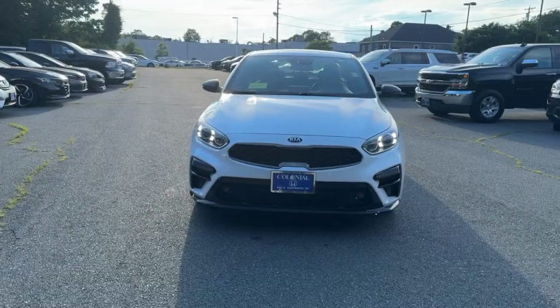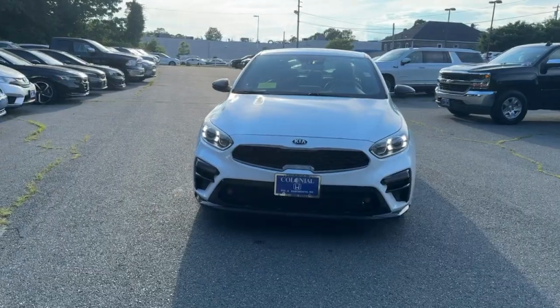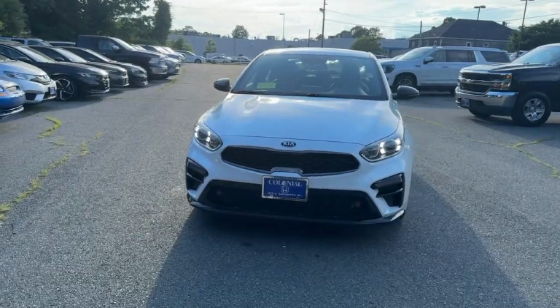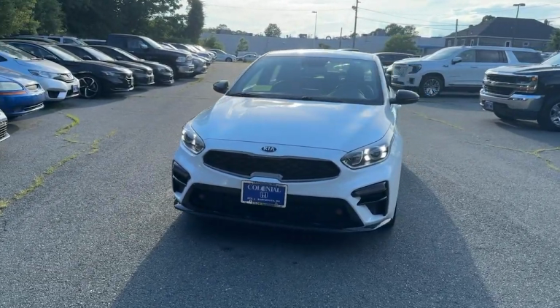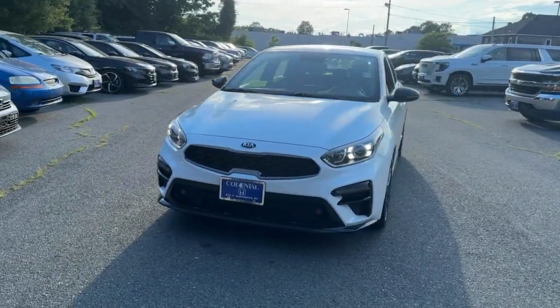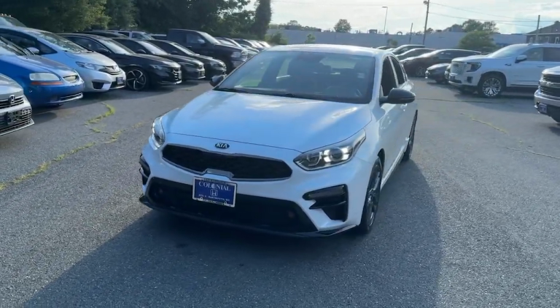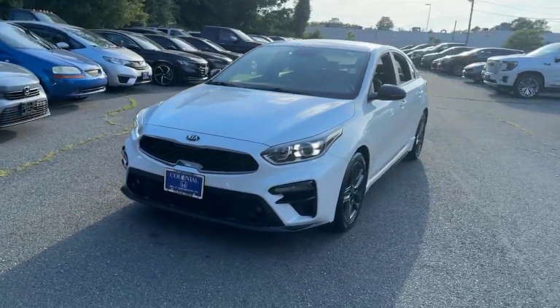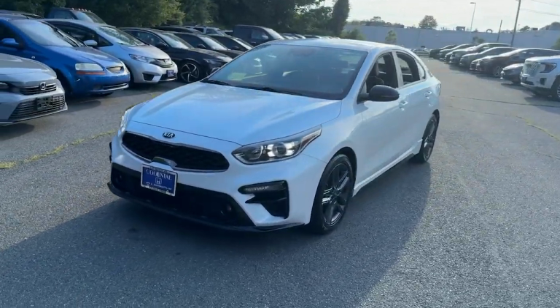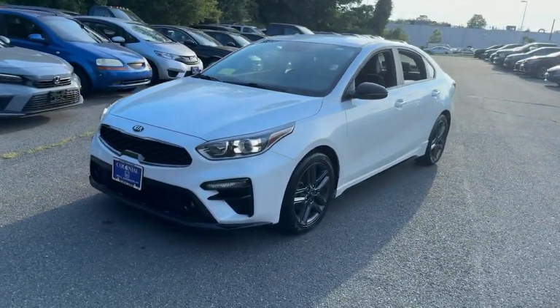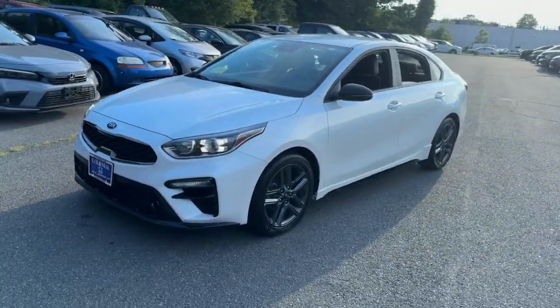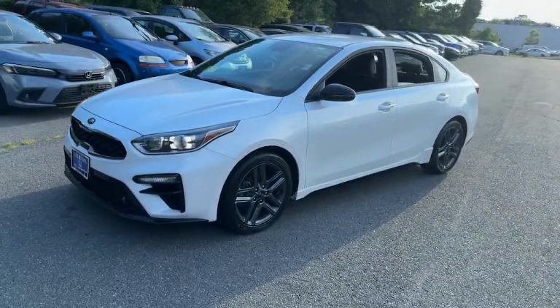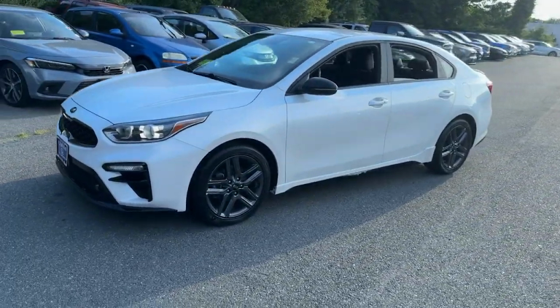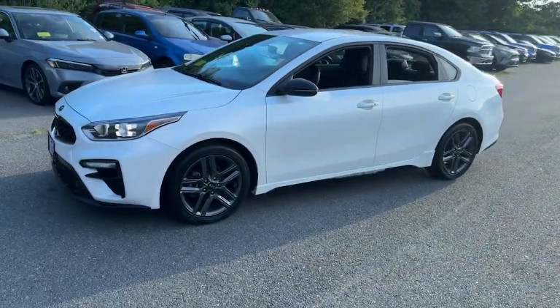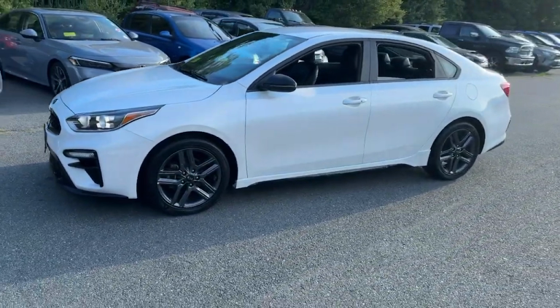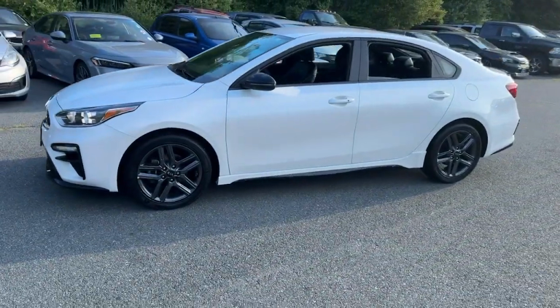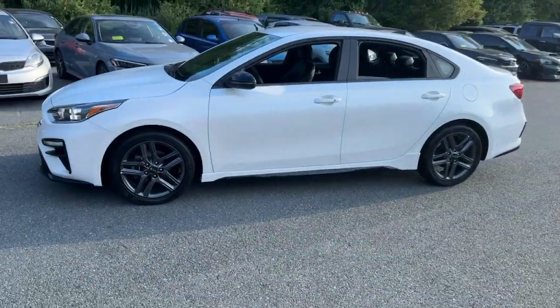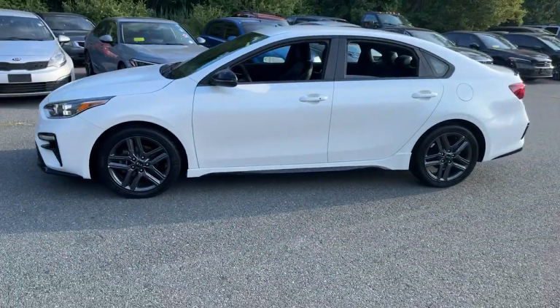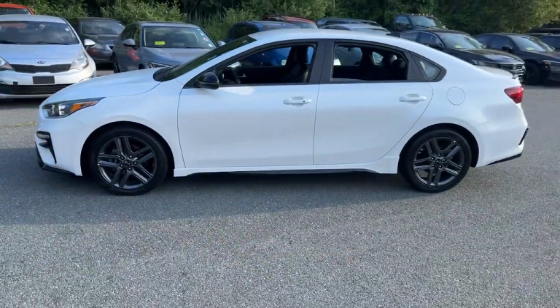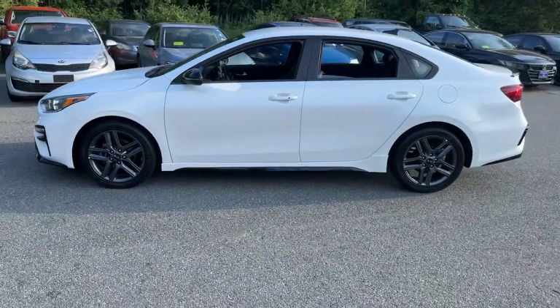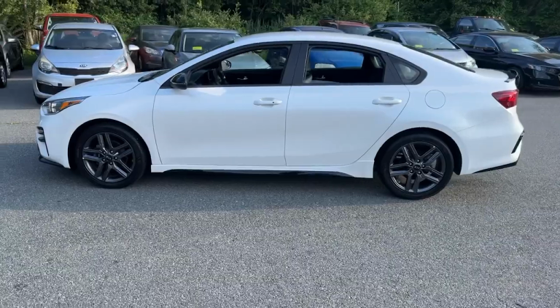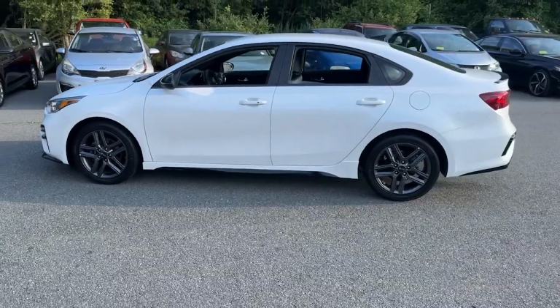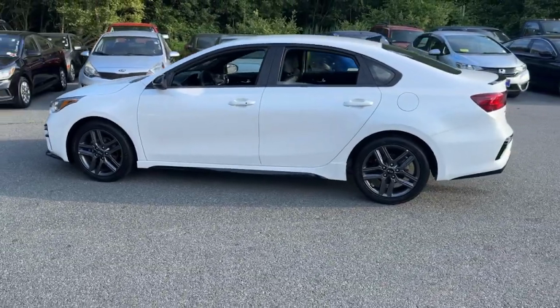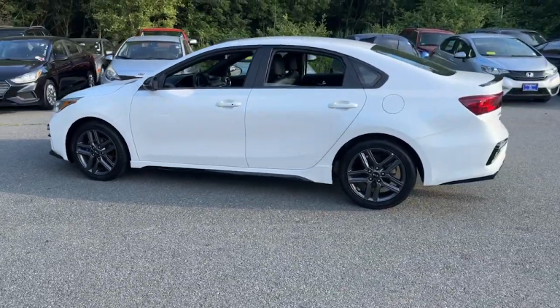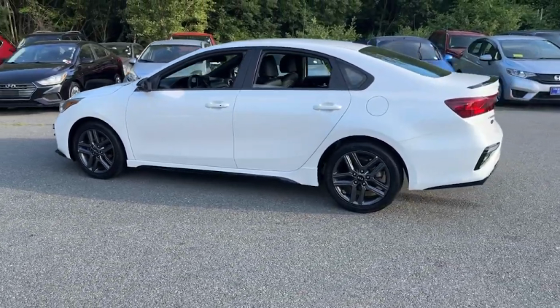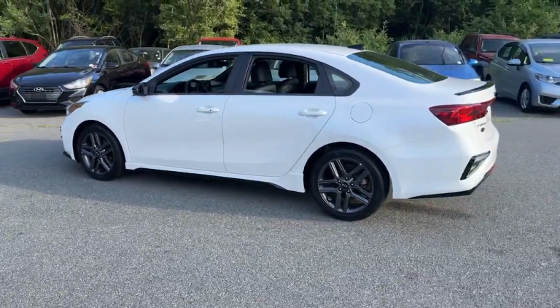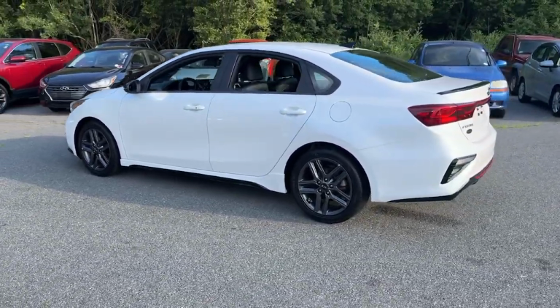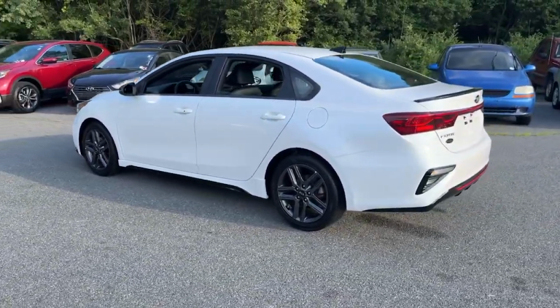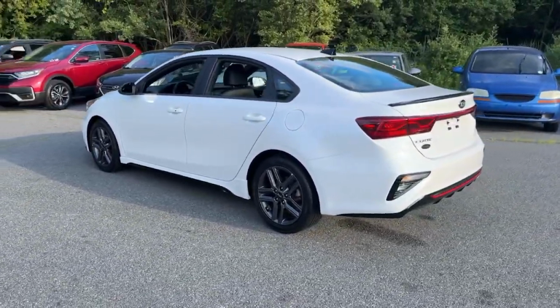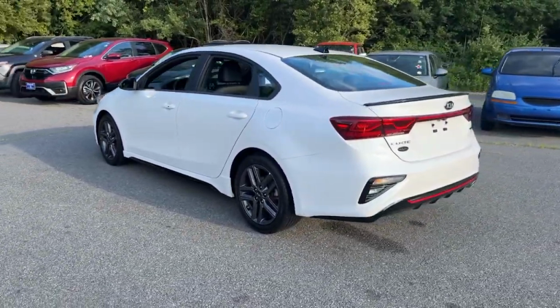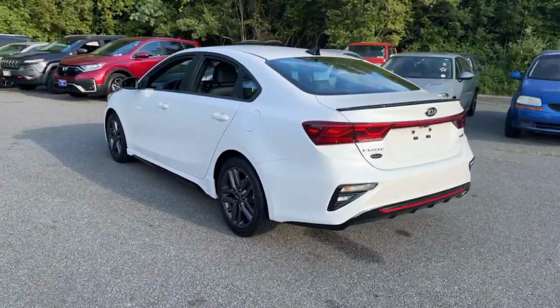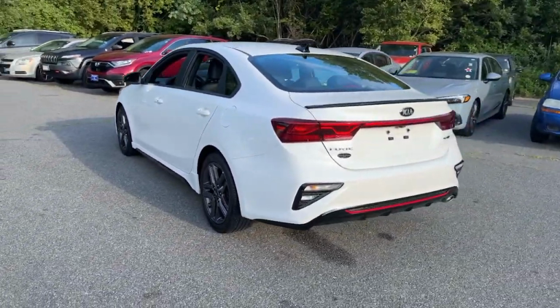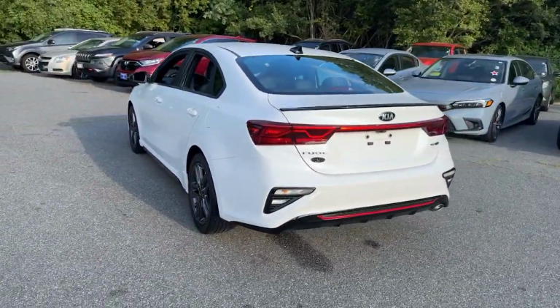Hop into the 2021 Kia Forte. With less than 30,000 miles on the odometer, this vehicle provides excellent value.